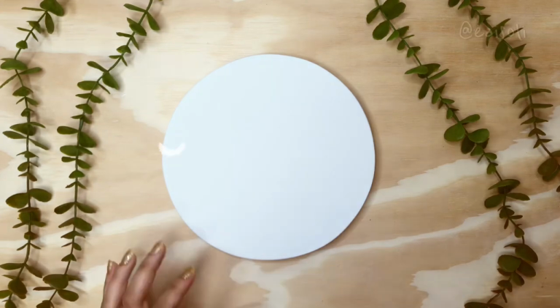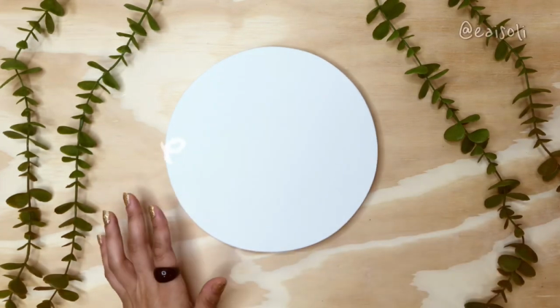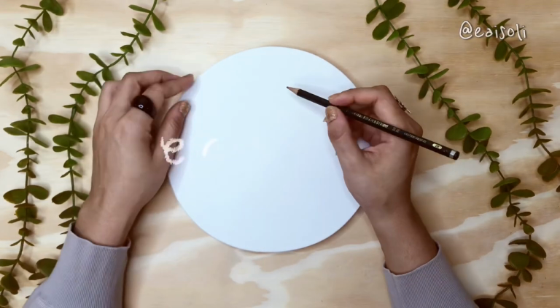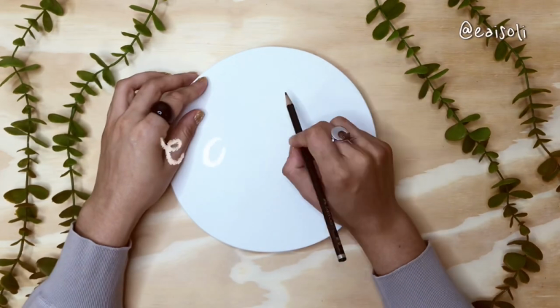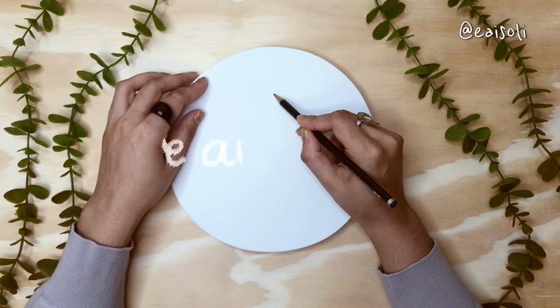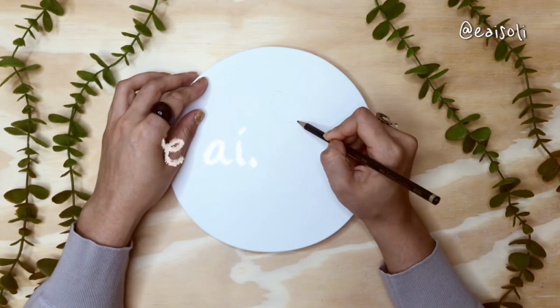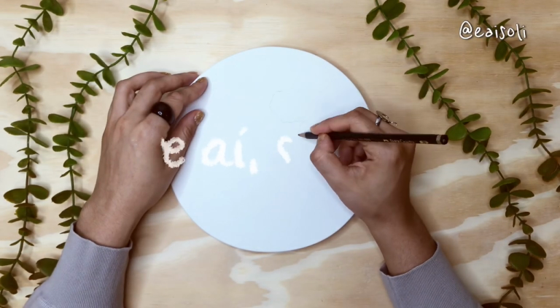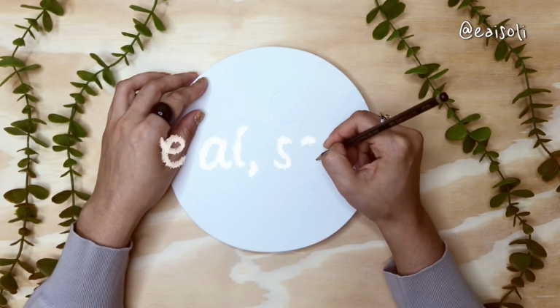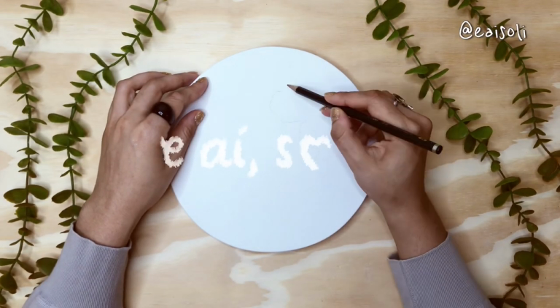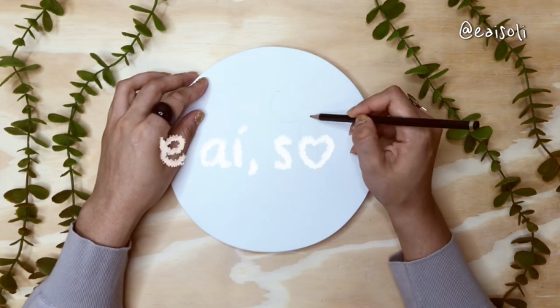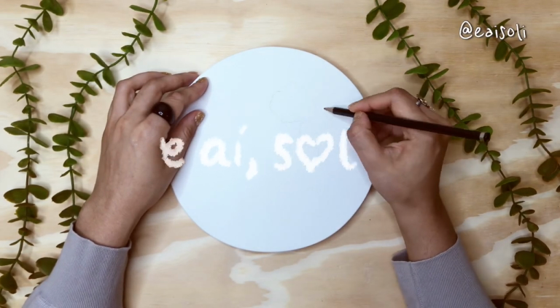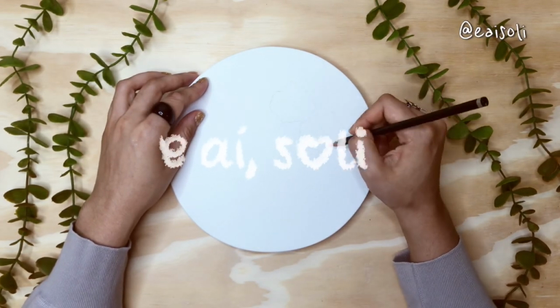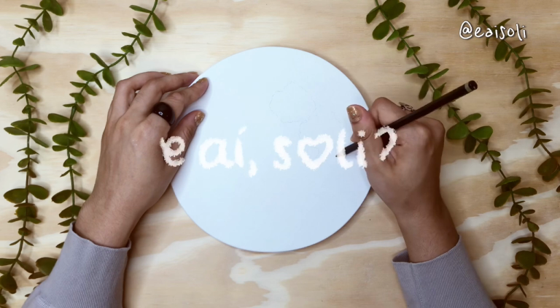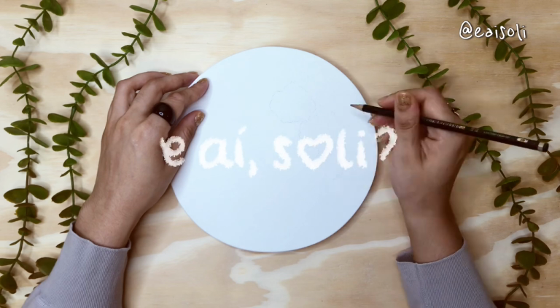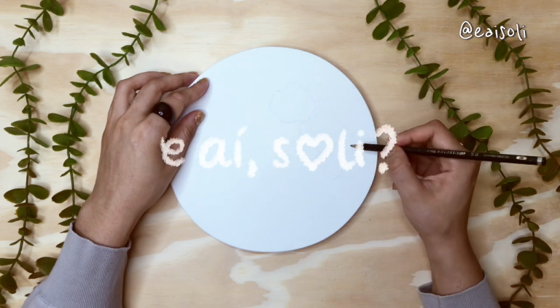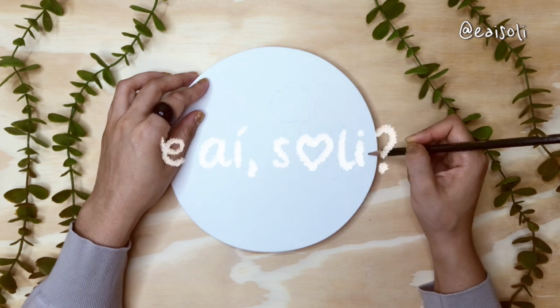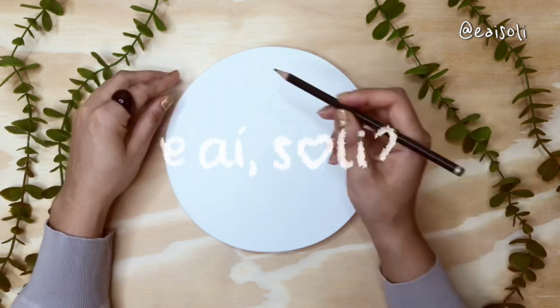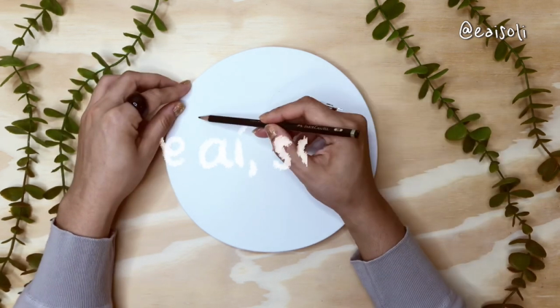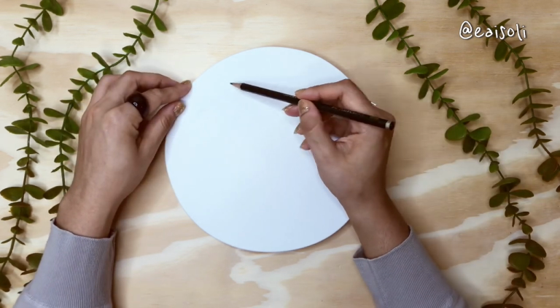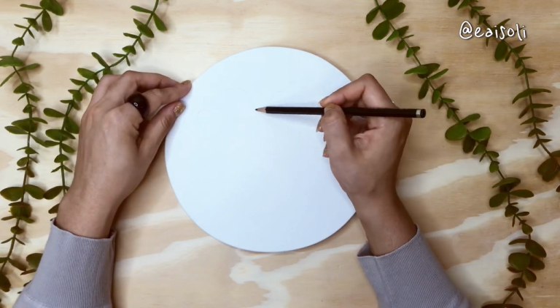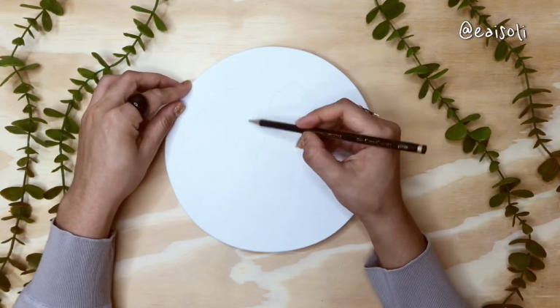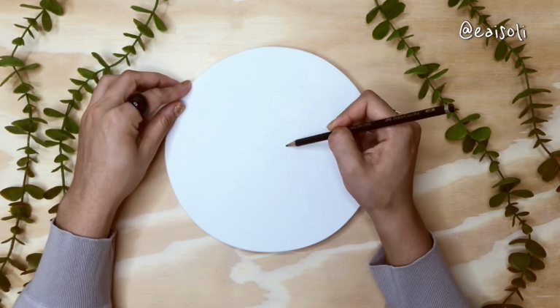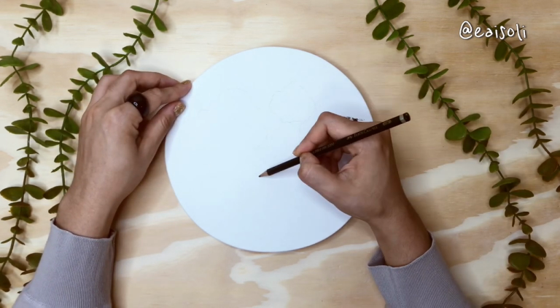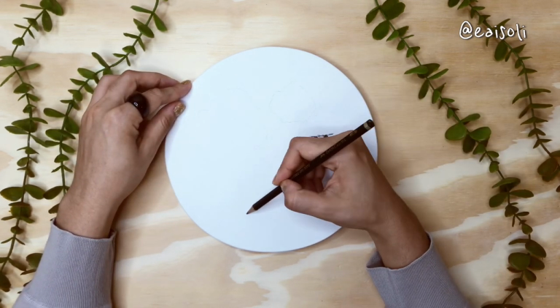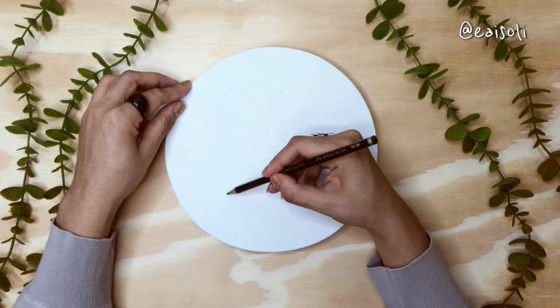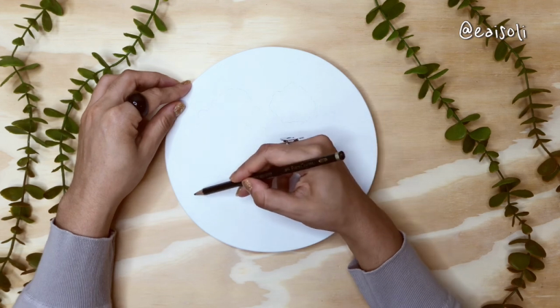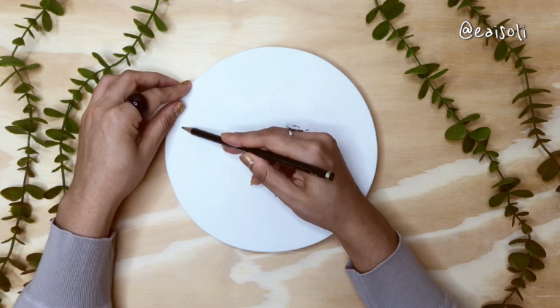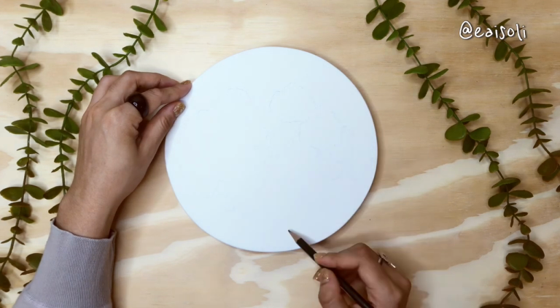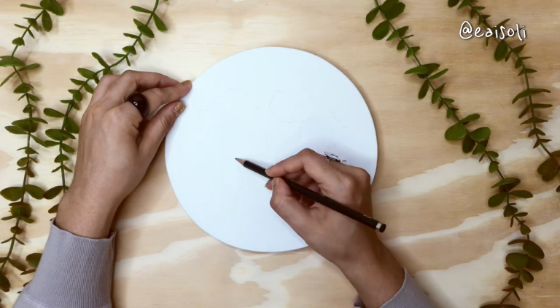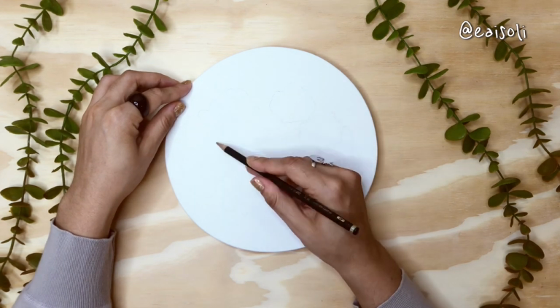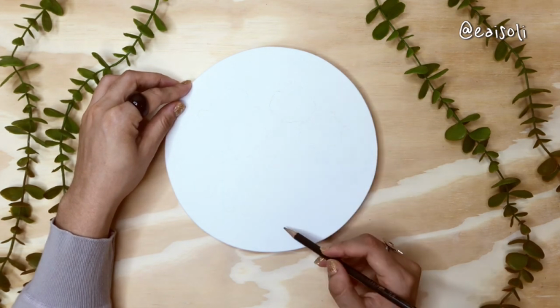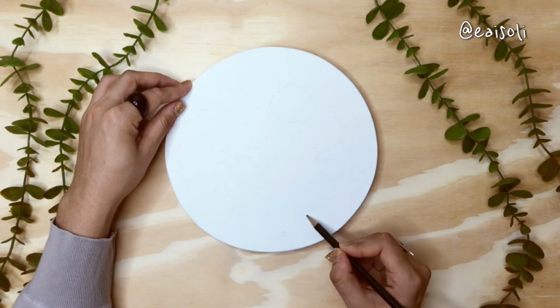Hey guys! I haven't painted on a canvas for years! Oh my gosh! I don't remember the last time I did this. I had even forgotten how good it was to paint on a blank canvas.